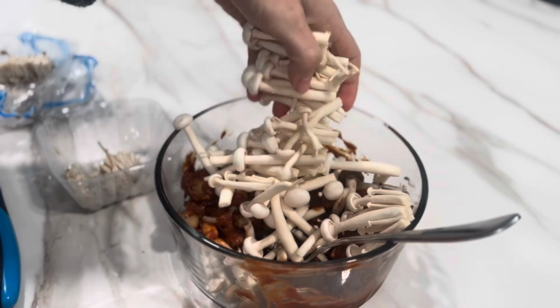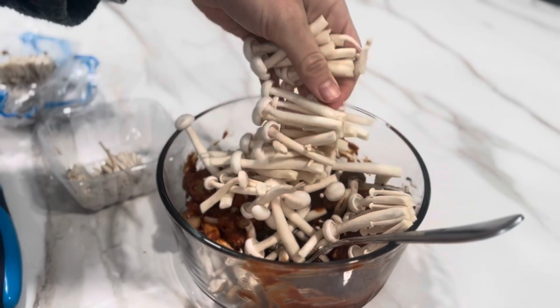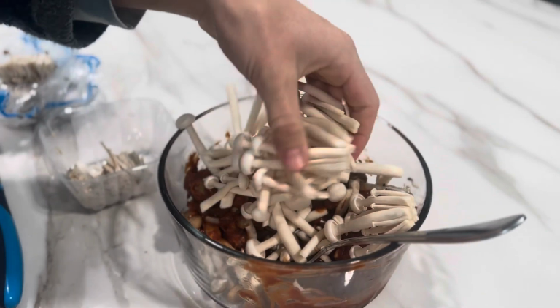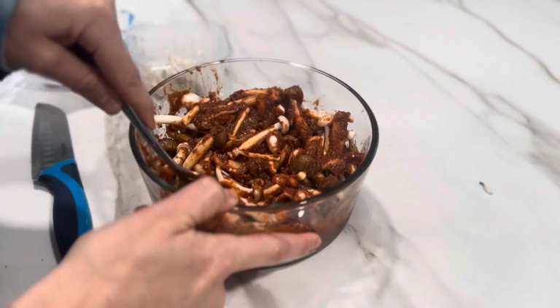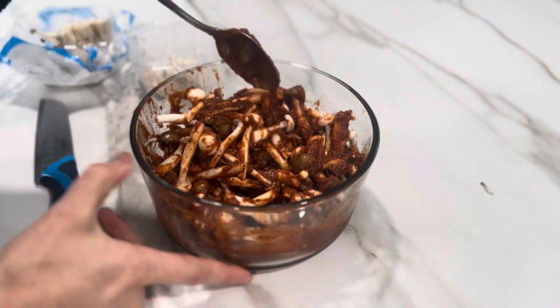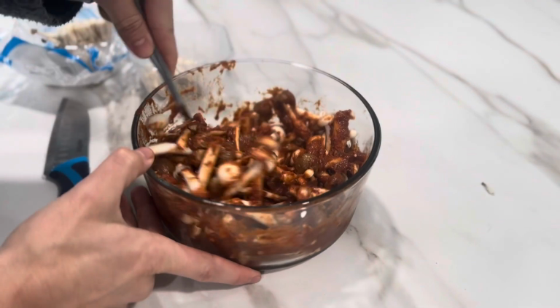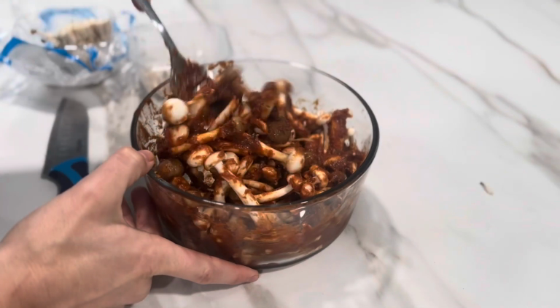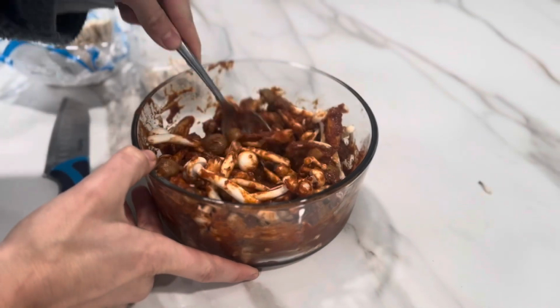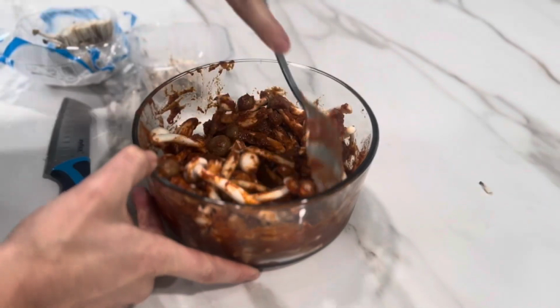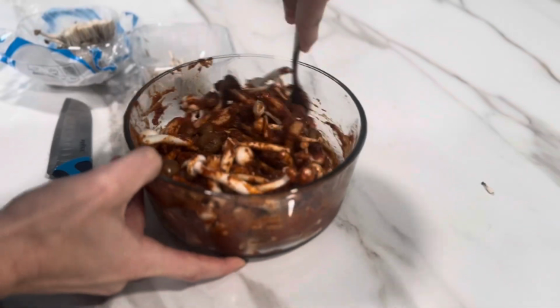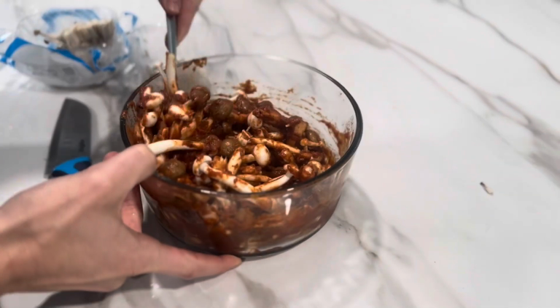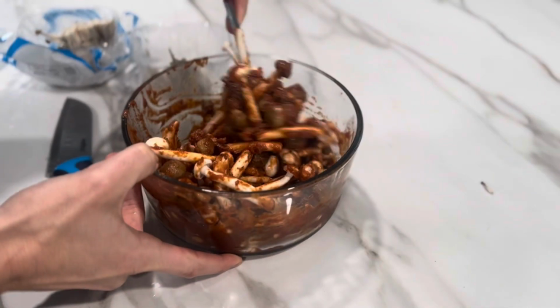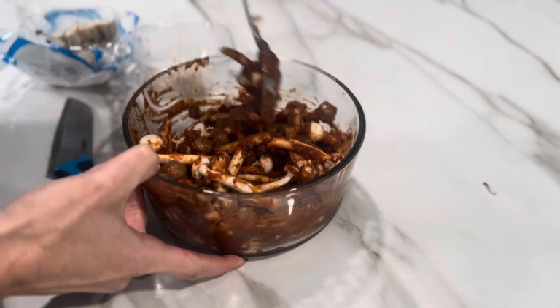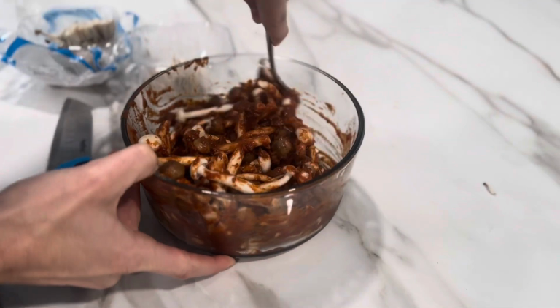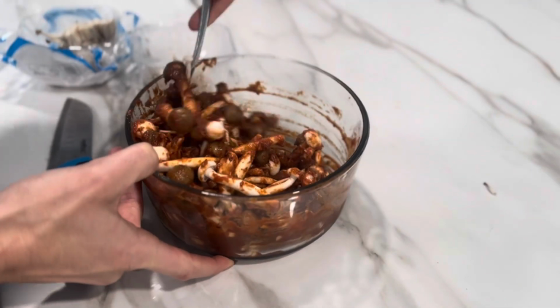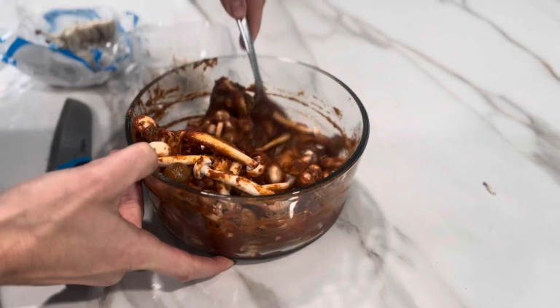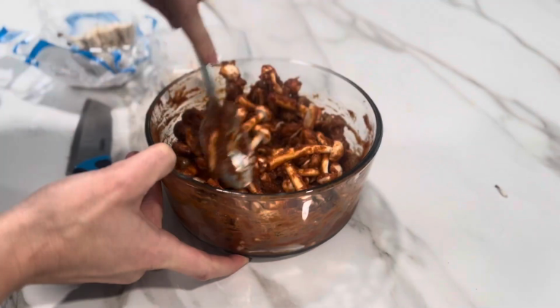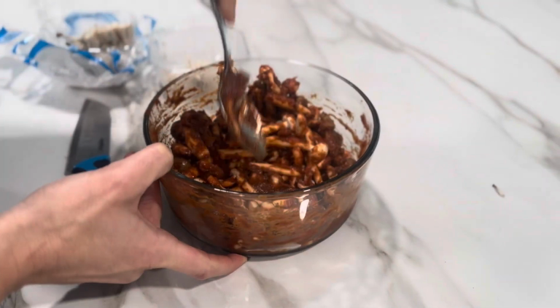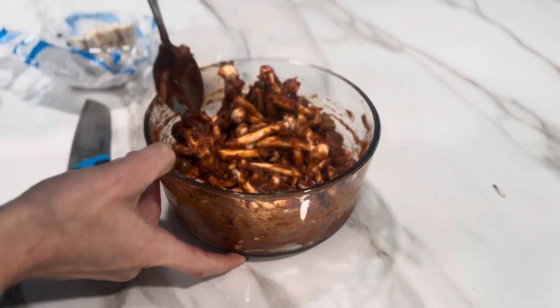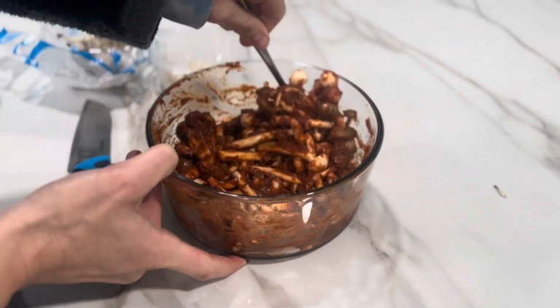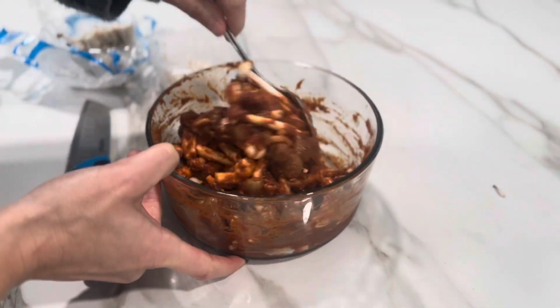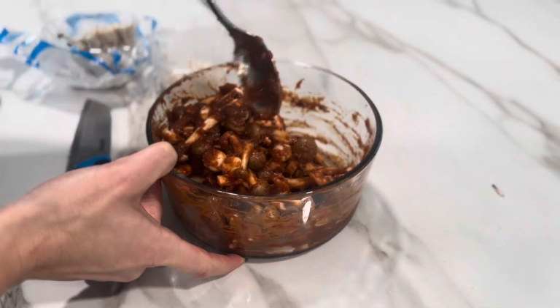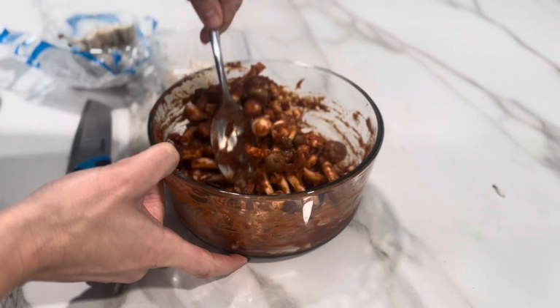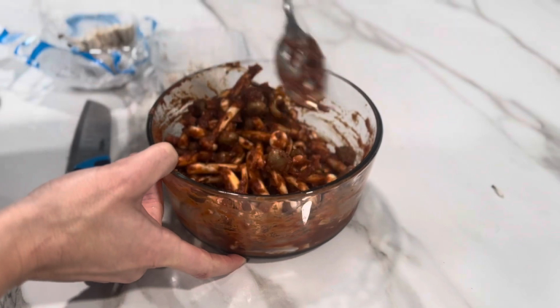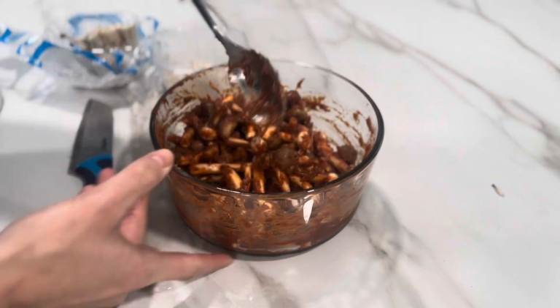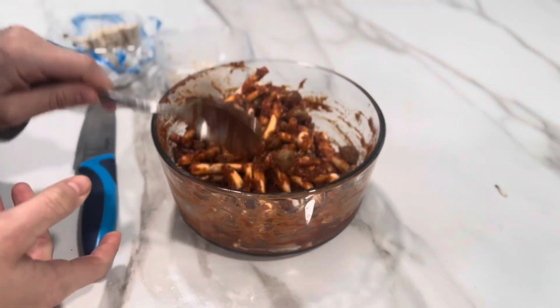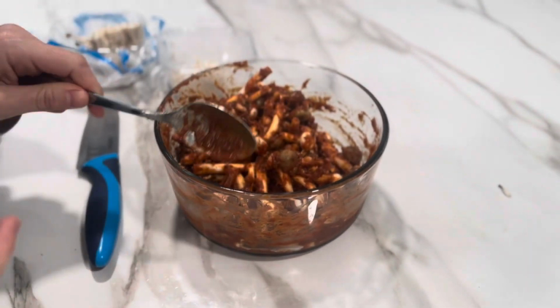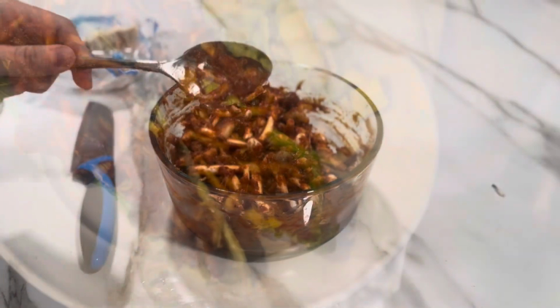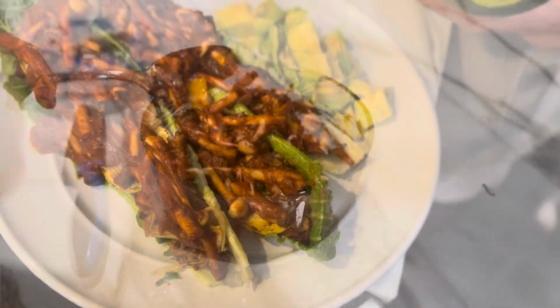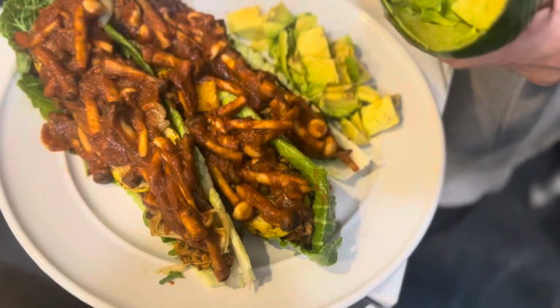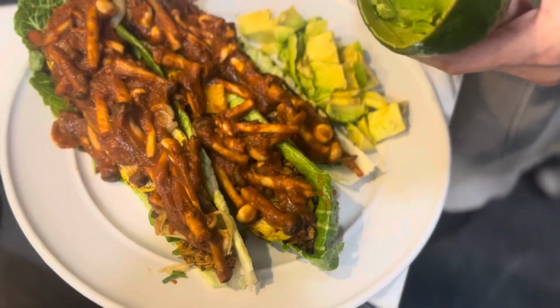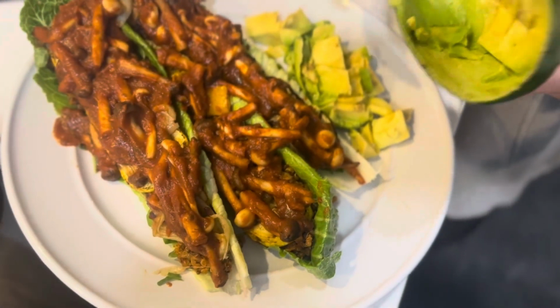A couple days later, we smothered some mushrooms in the sauce, tossed them into a pan on the stovetop, then loaded them into some romaine lettuce boats with that same quinoa and an amazing tropical avocado.